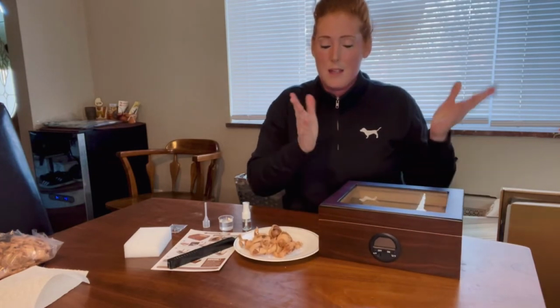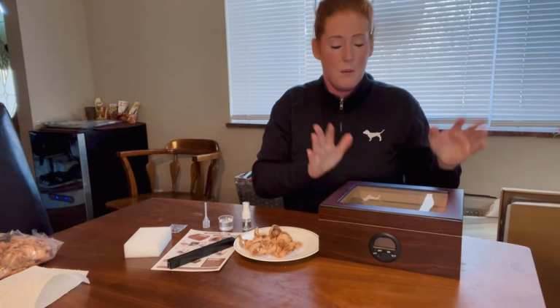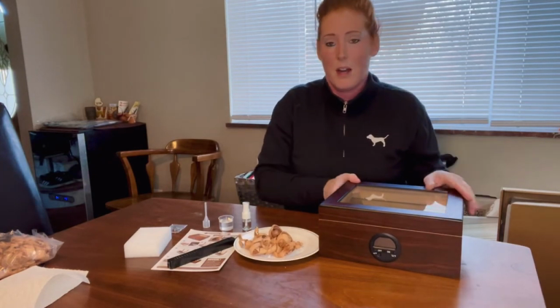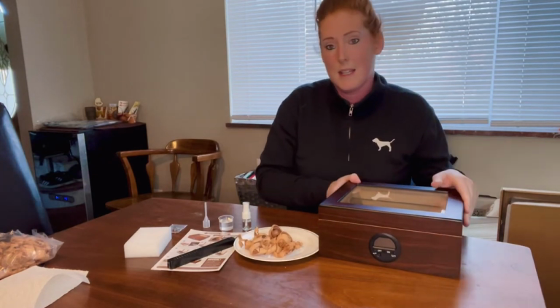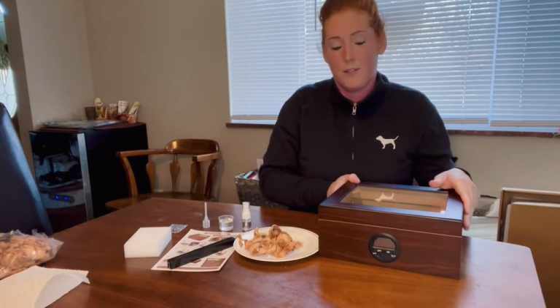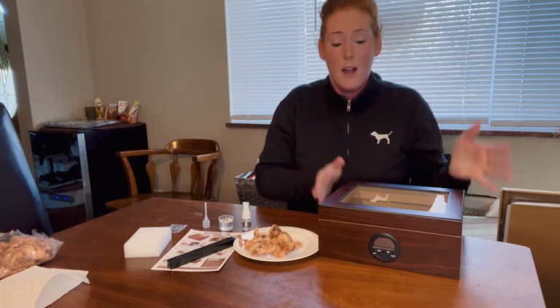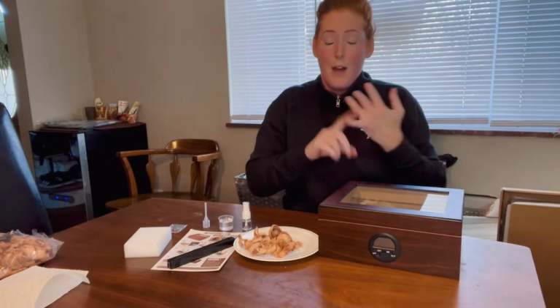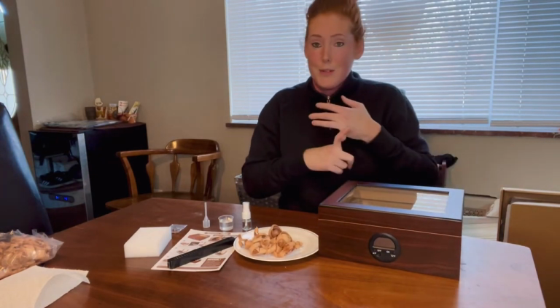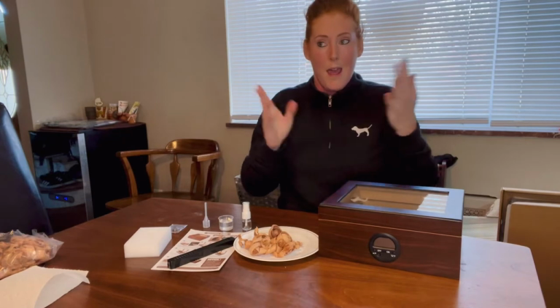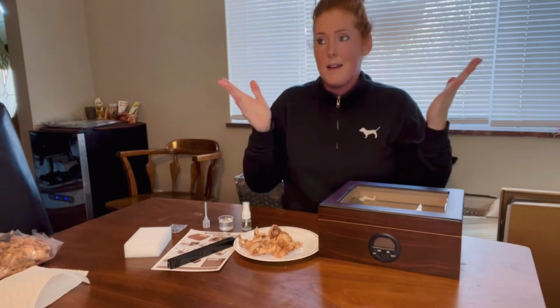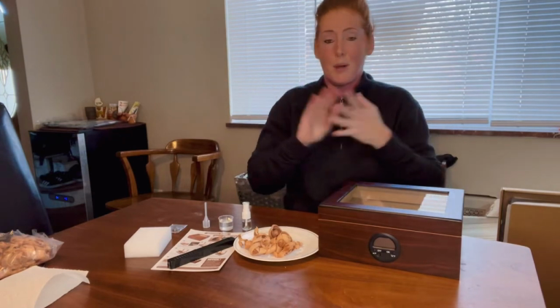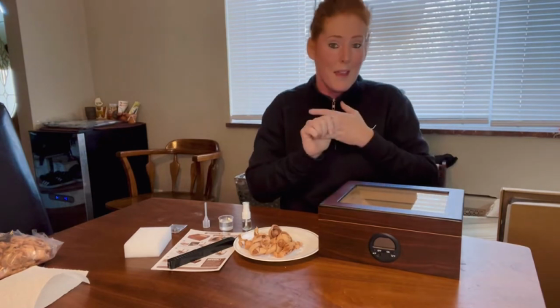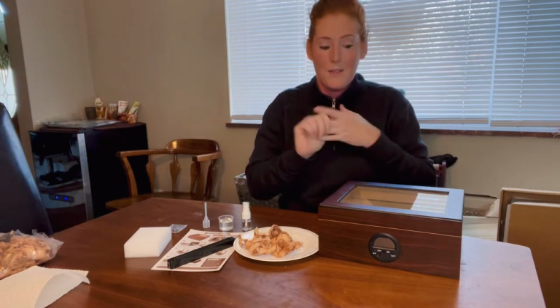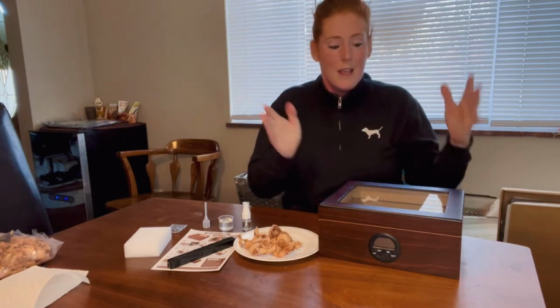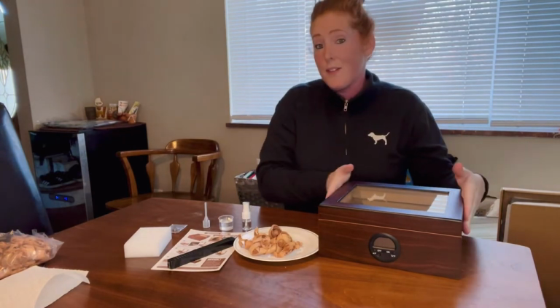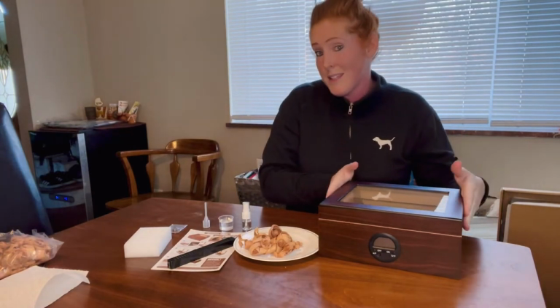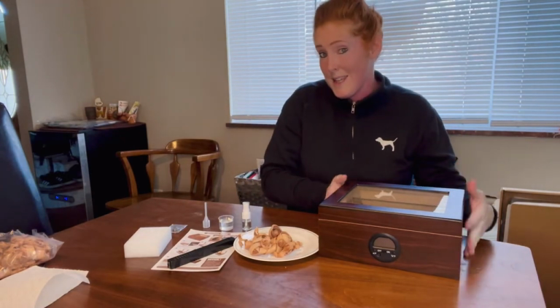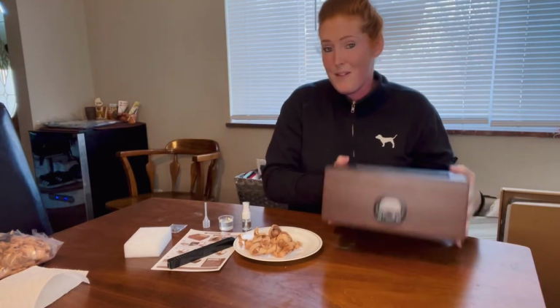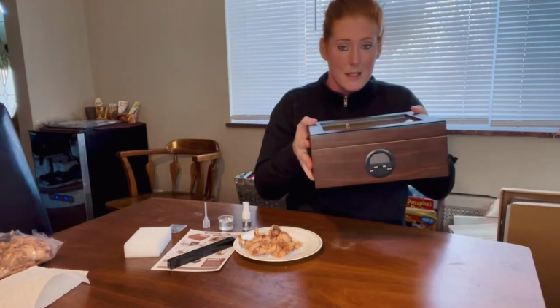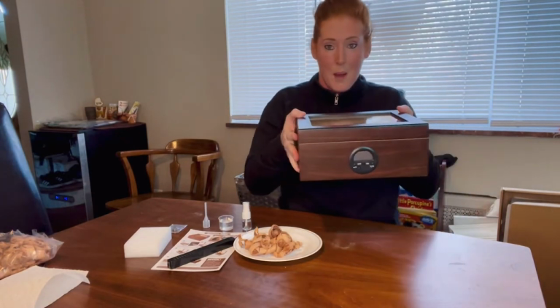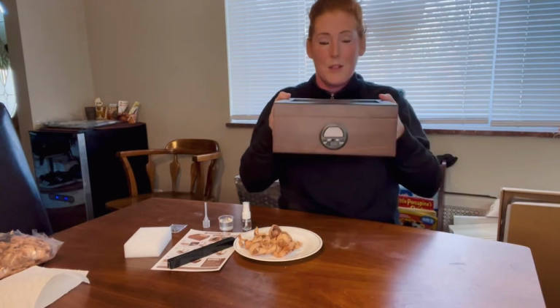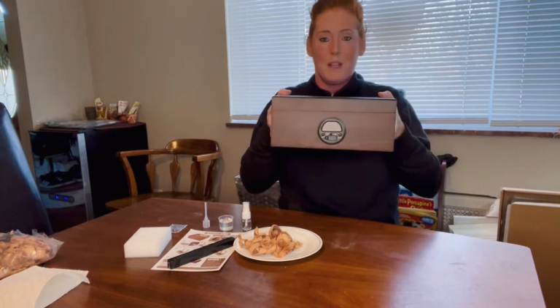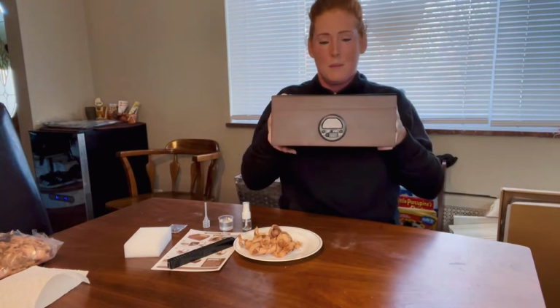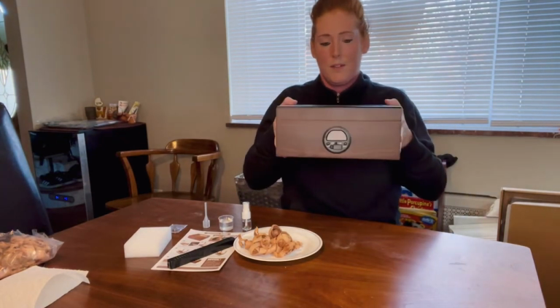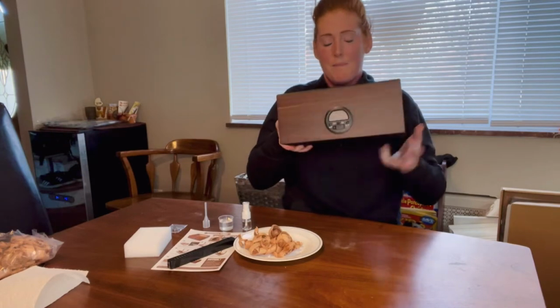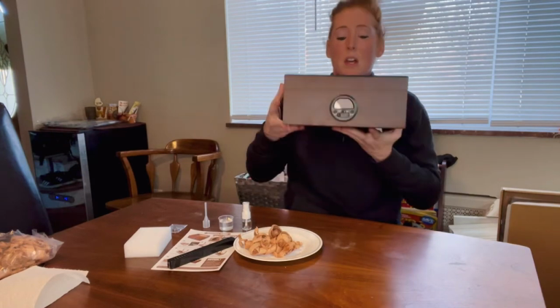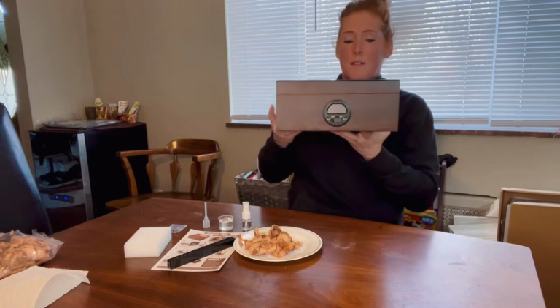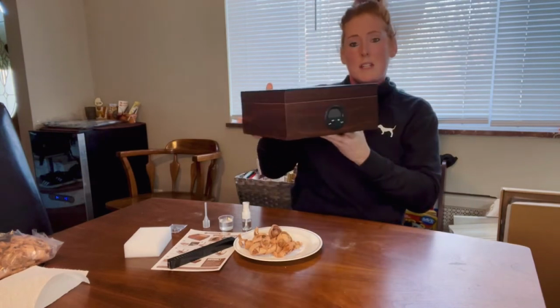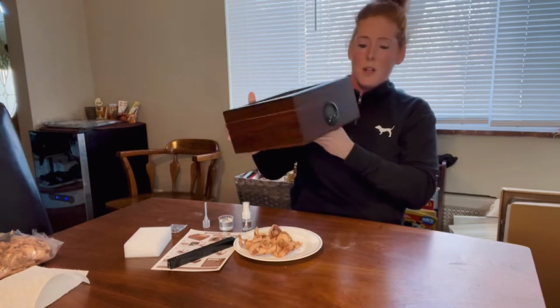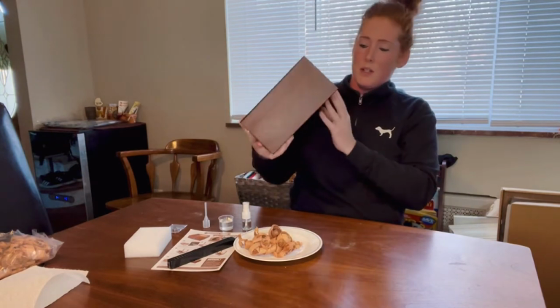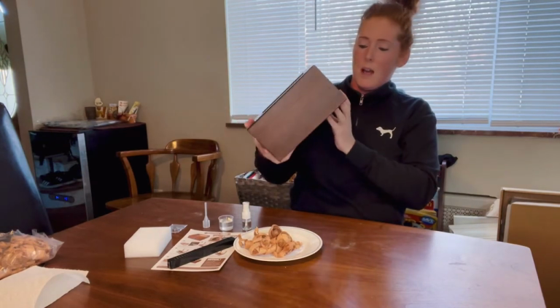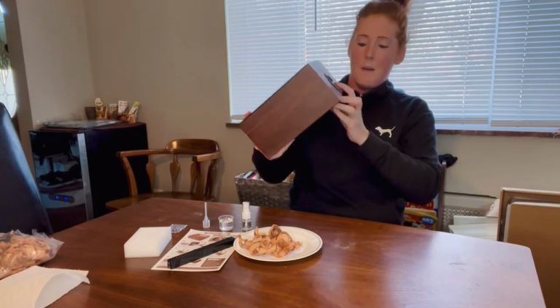It's a great humidor and I think it would make a great gift for Father's Day, a birthday, or even Valentine's Day — Valentine's Day is coming up and this would be an awesome gift for that.